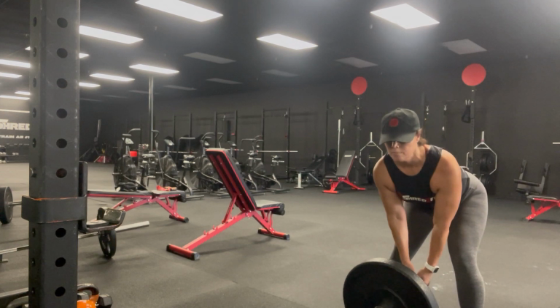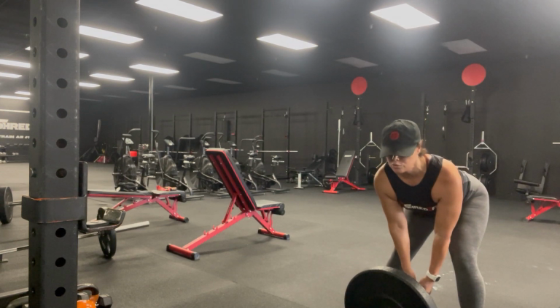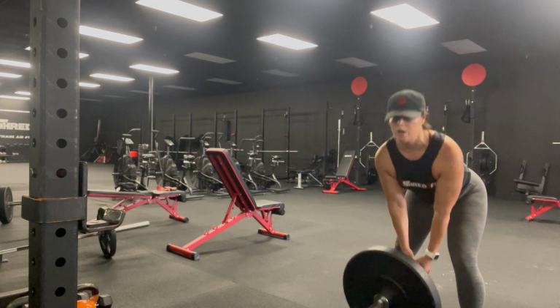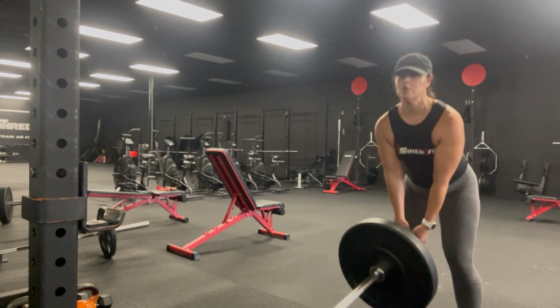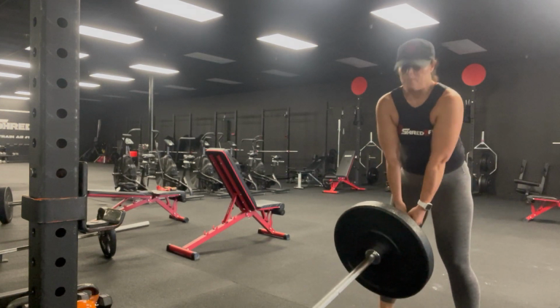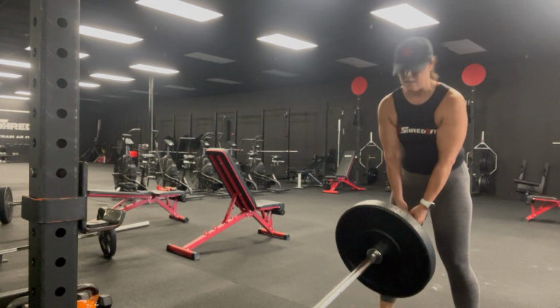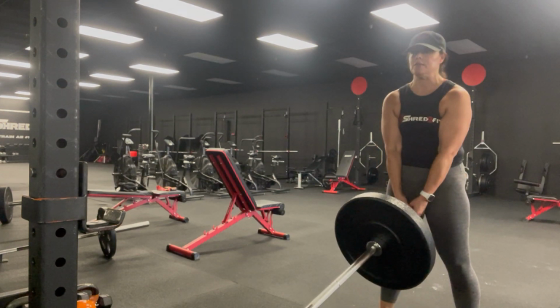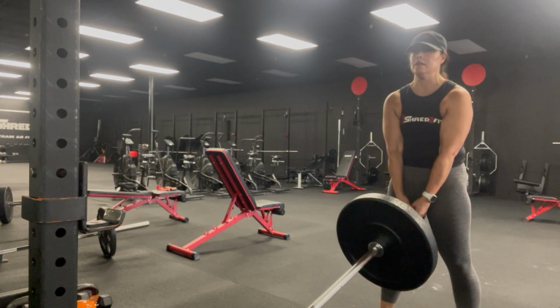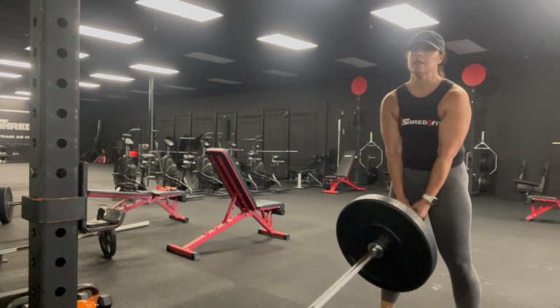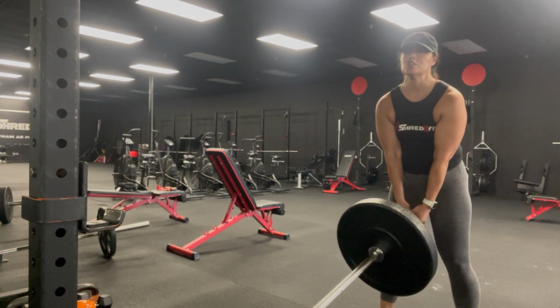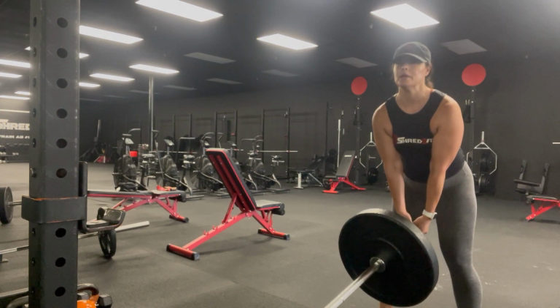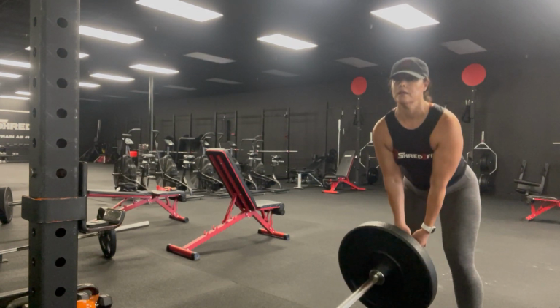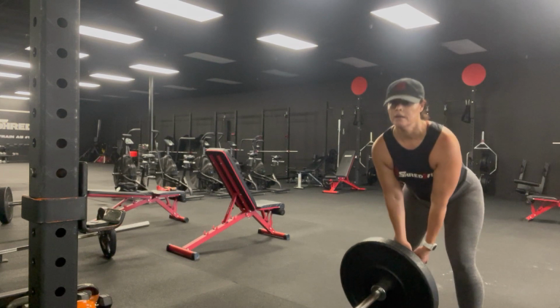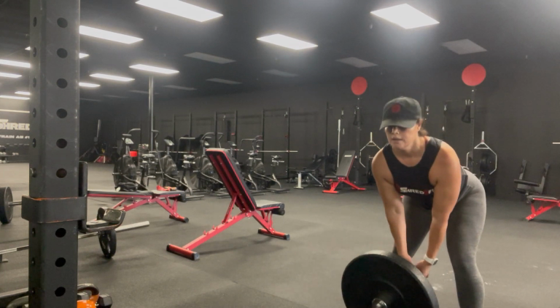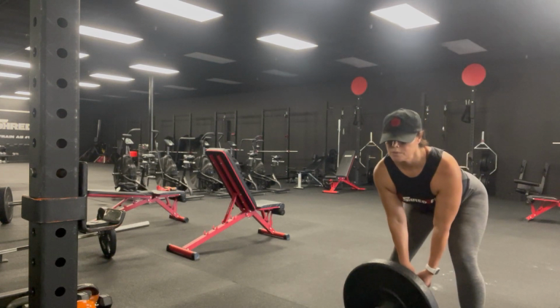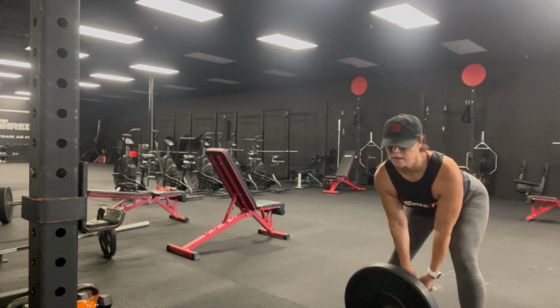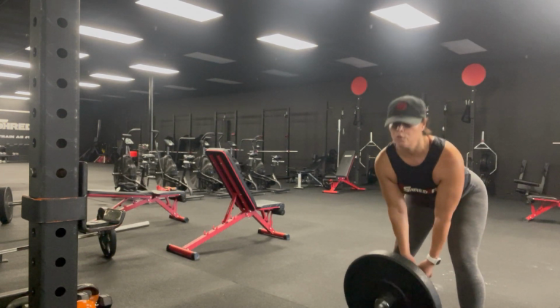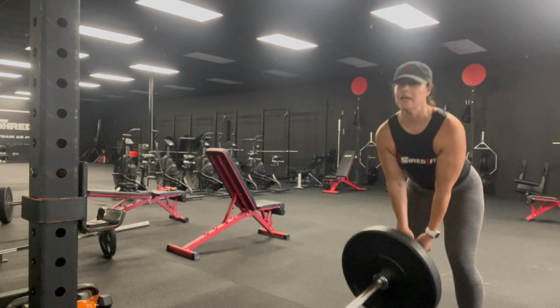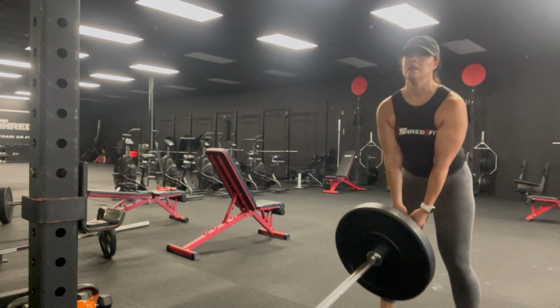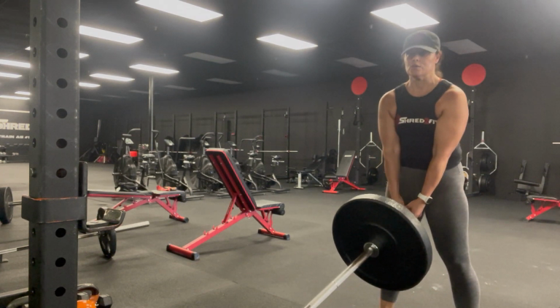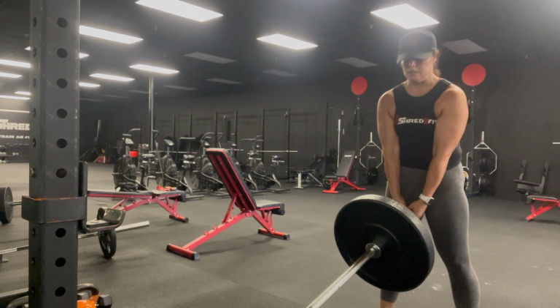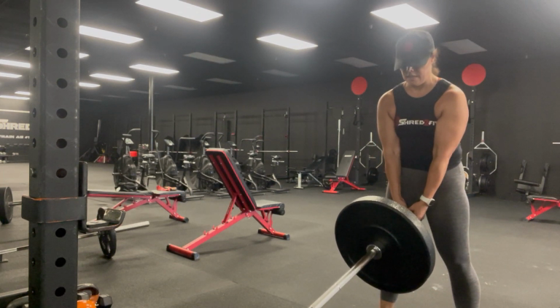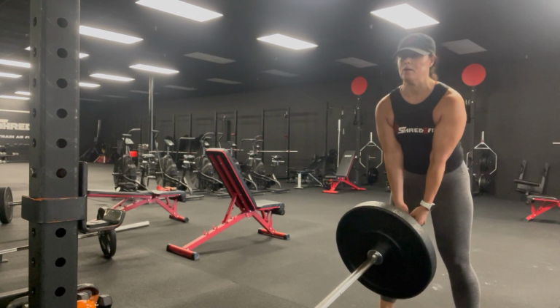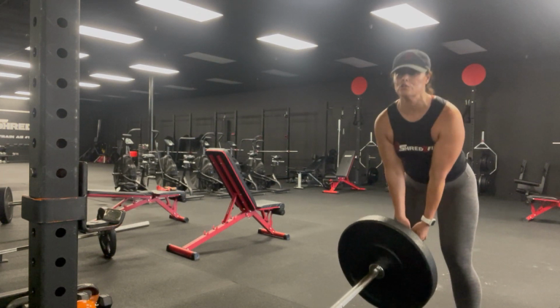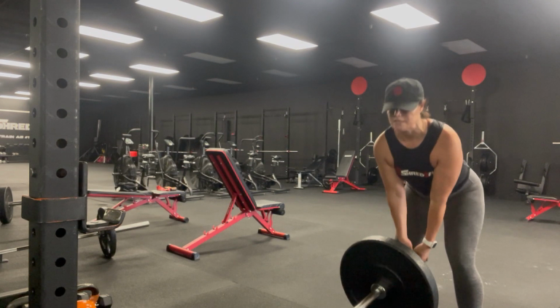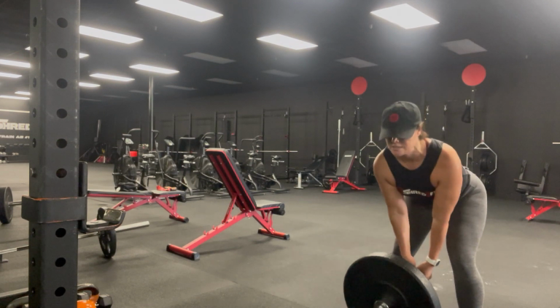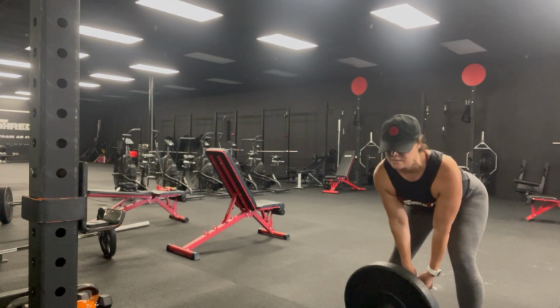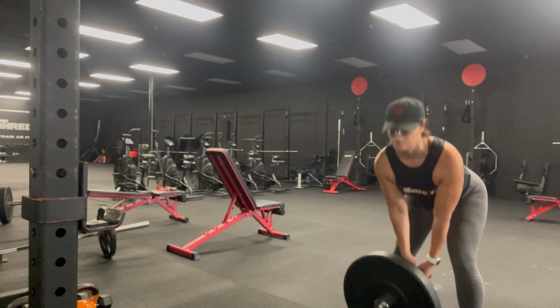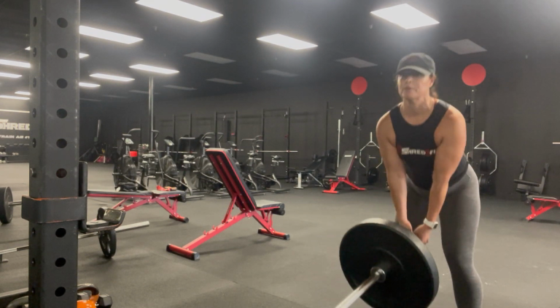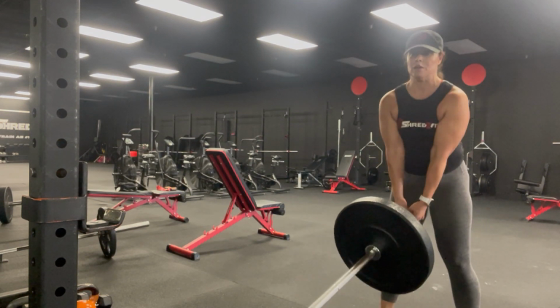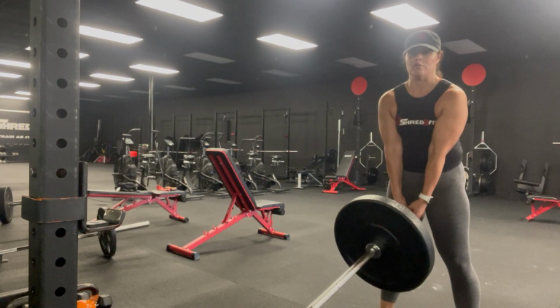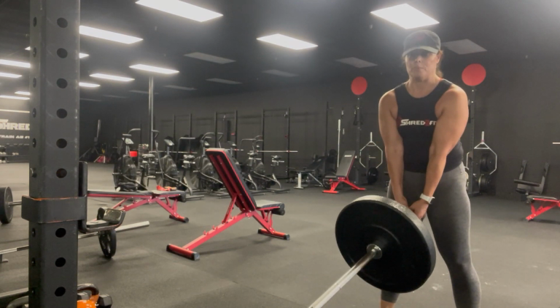My shoulders are not rolled over. My back is not caved in. Keep that chest big. Hips back. Core tight. Squeeze. Keep my elbows close to my sides — or actually they're in front of me.